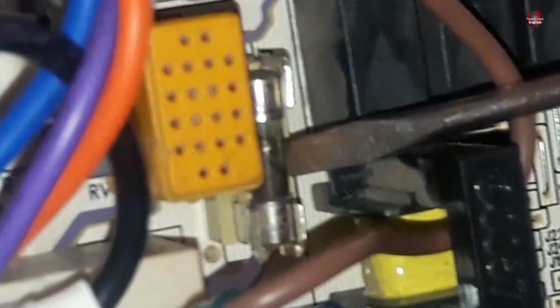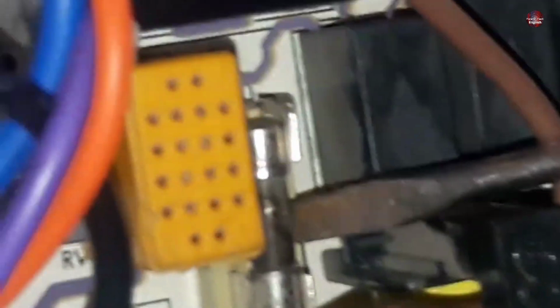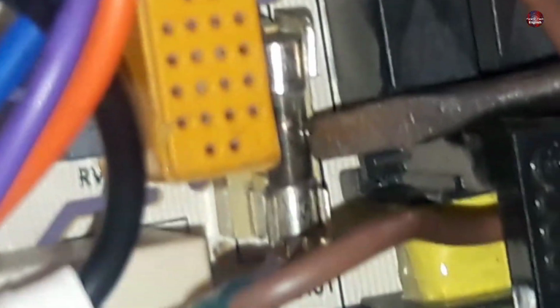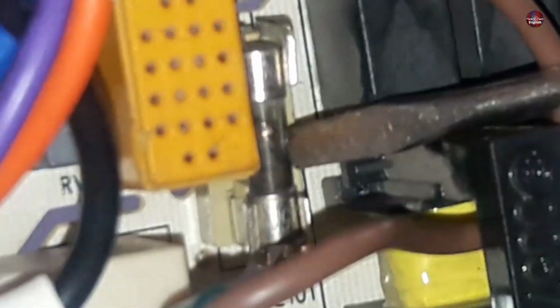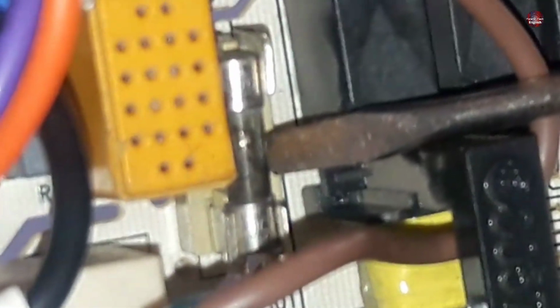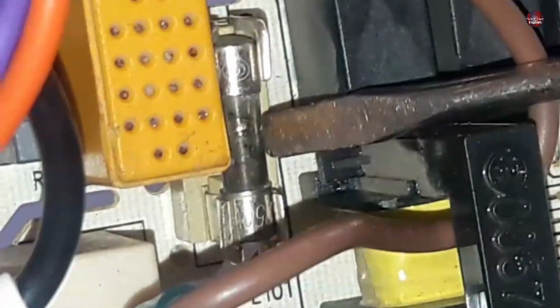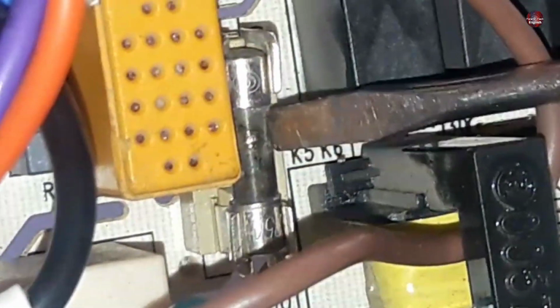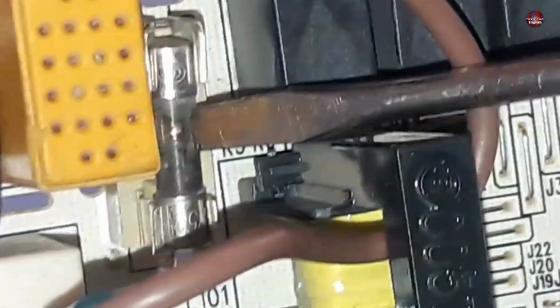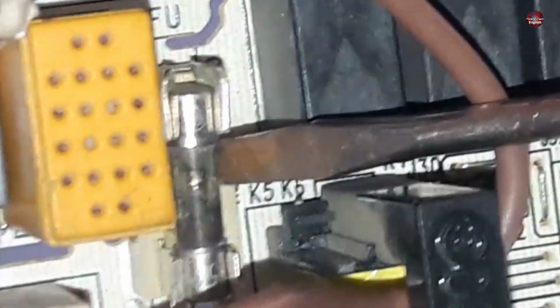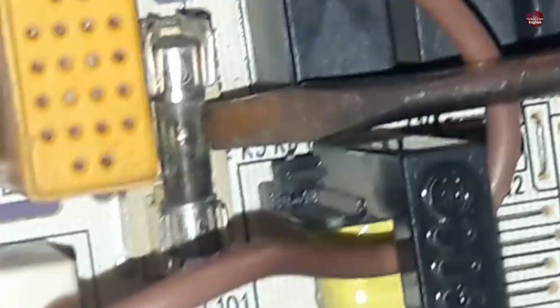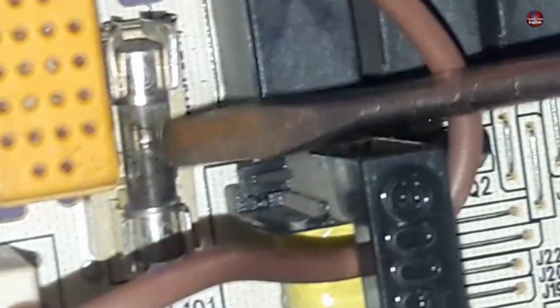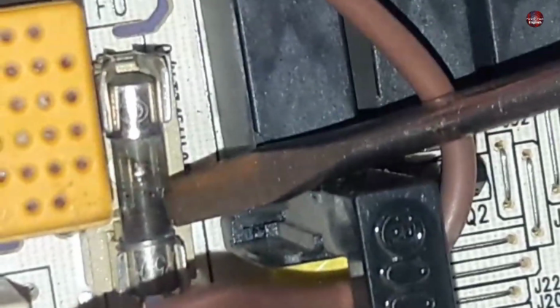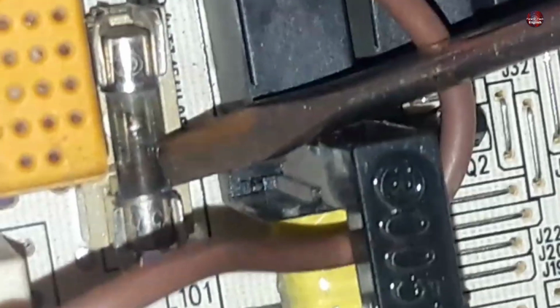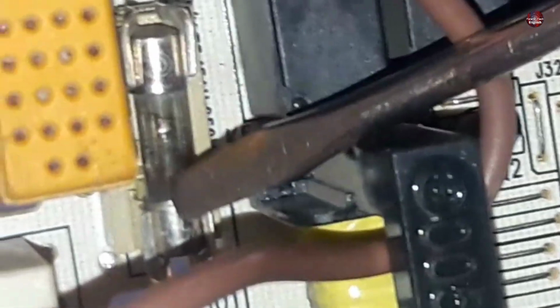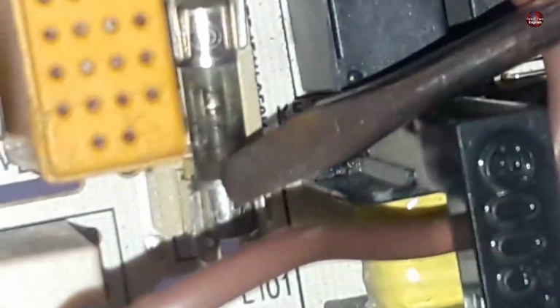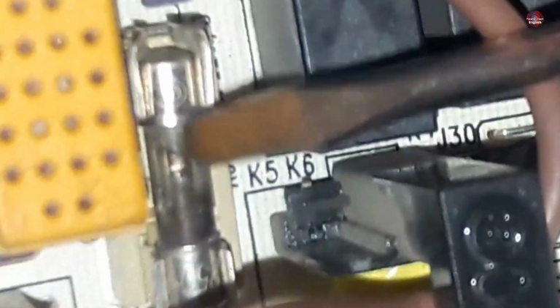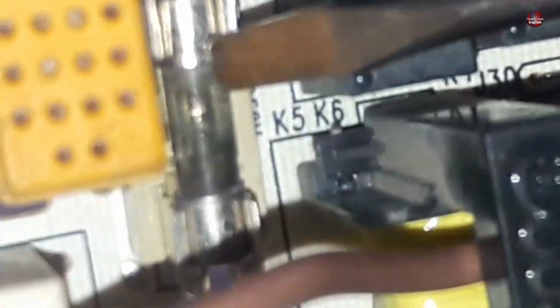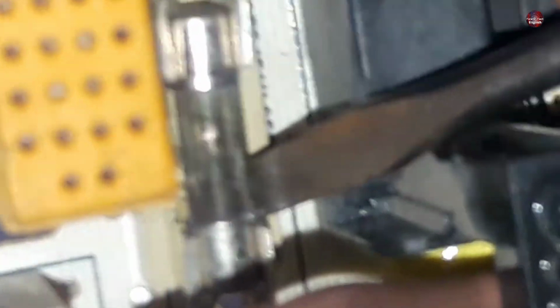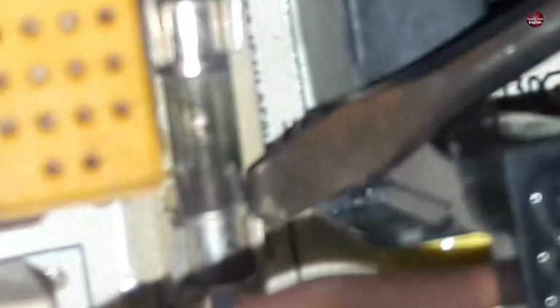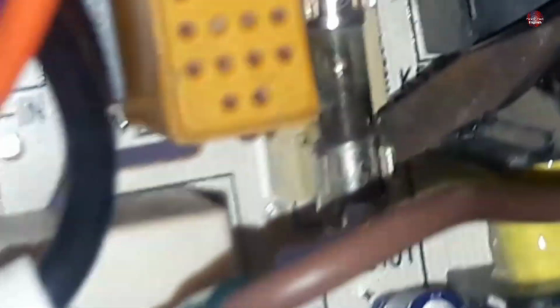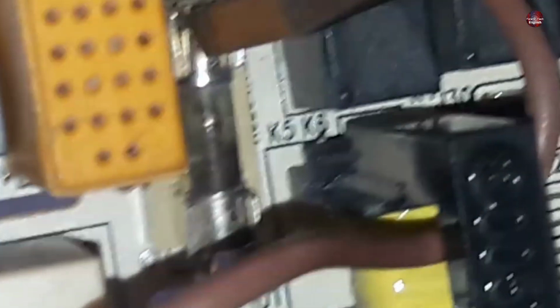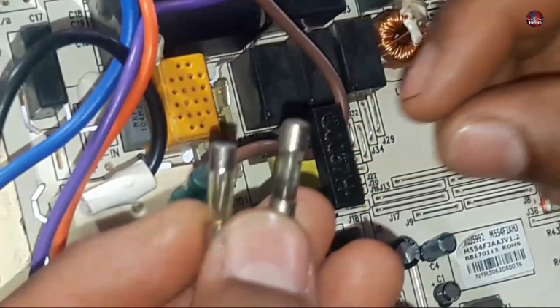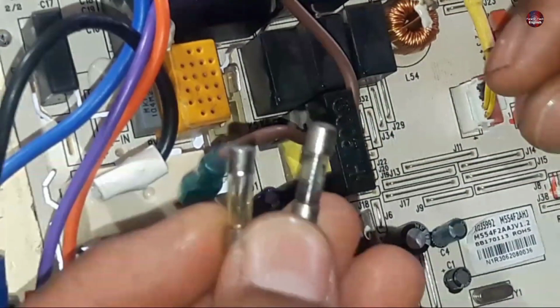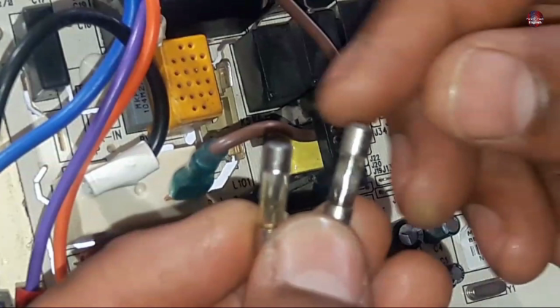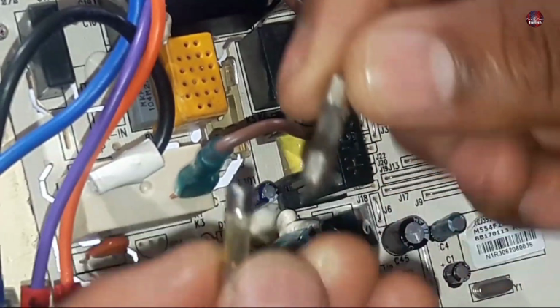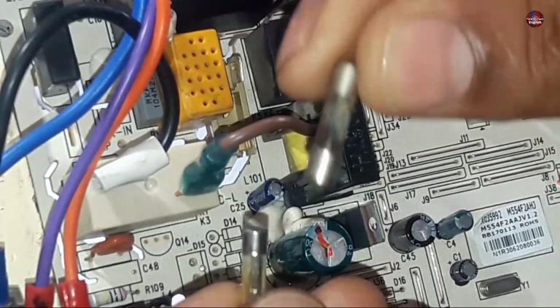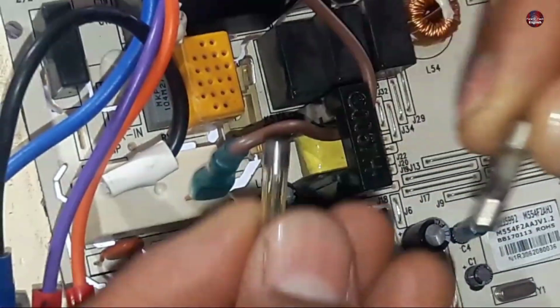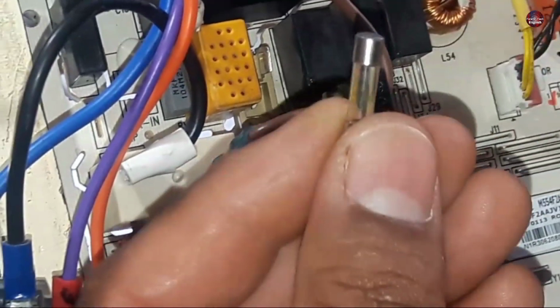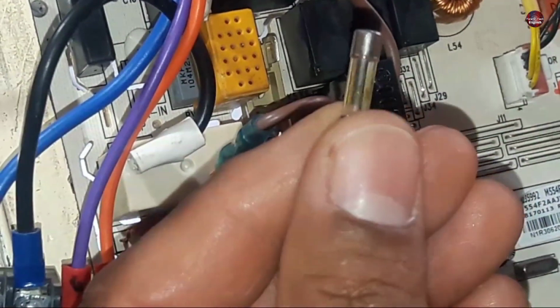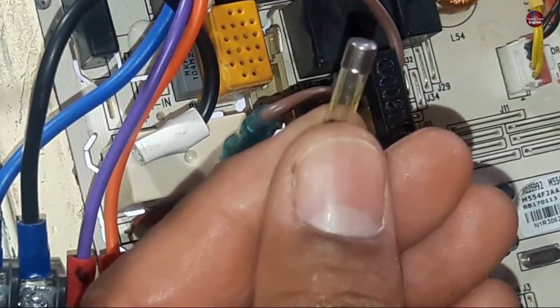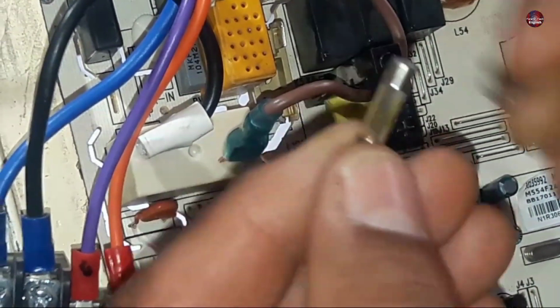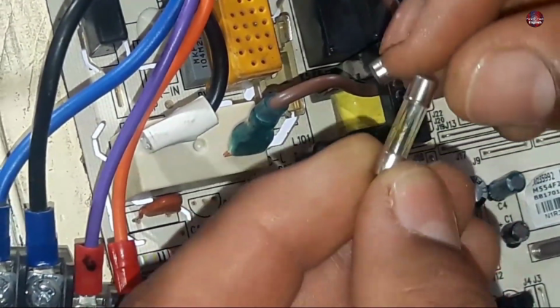You can see over here that its fuse has been blown out — the fuse has turned completely black. This is the old fuse which was installed in it. I will now change it with a new fuse, and I have installed the new fuse in the circuit board.